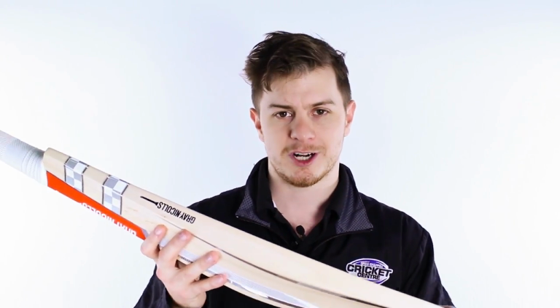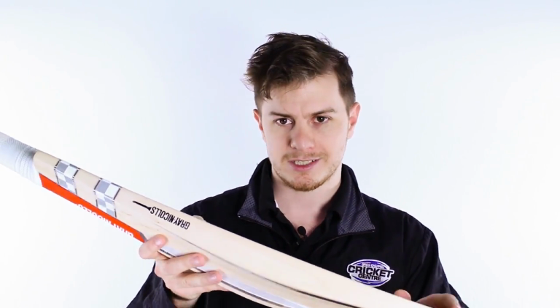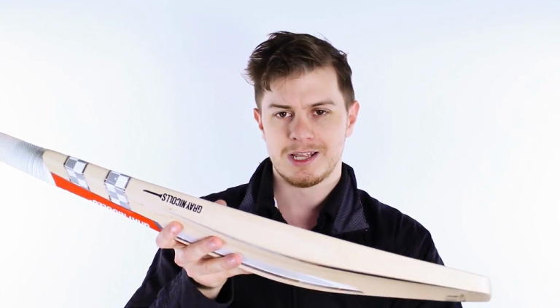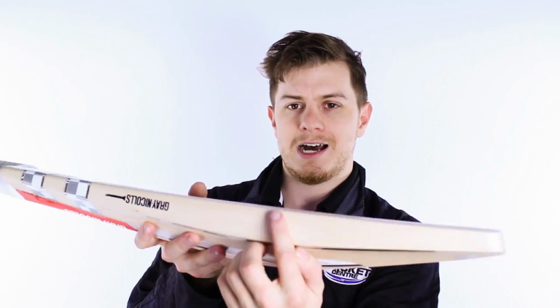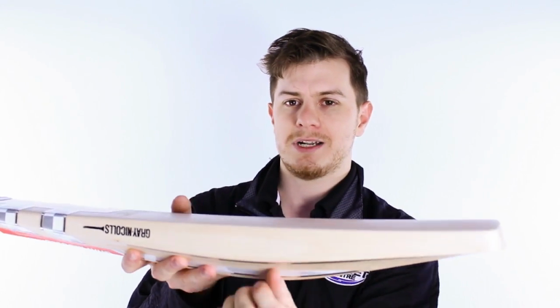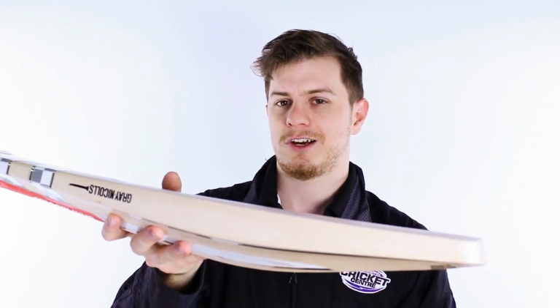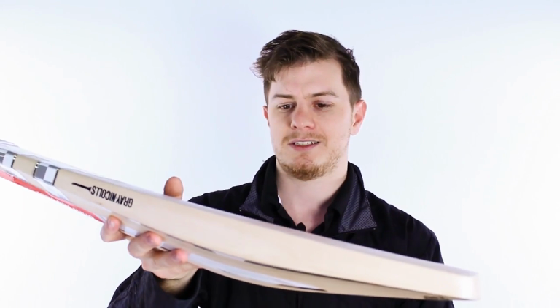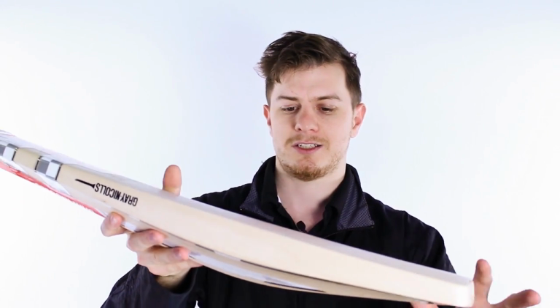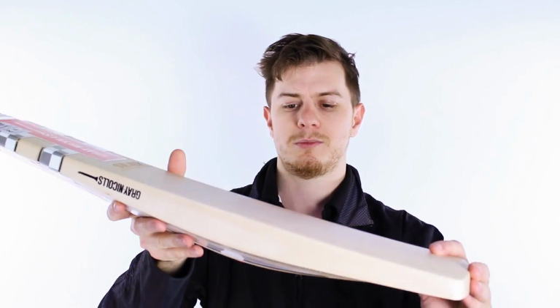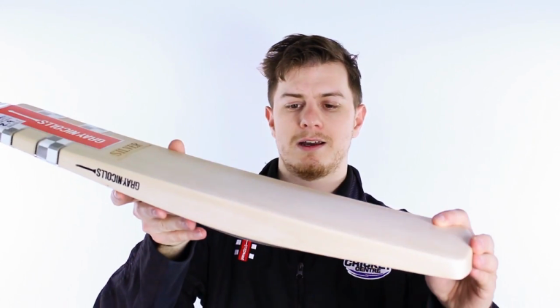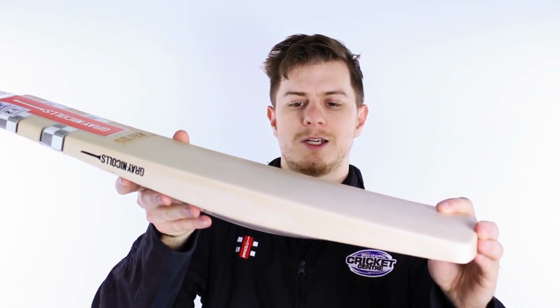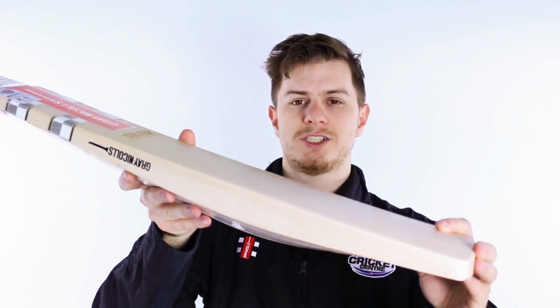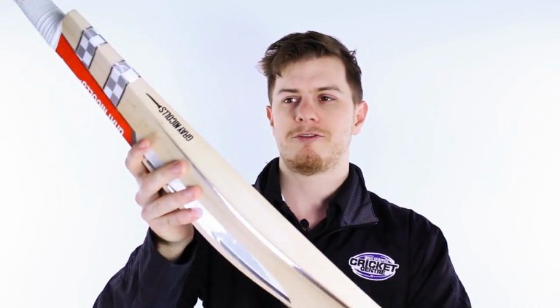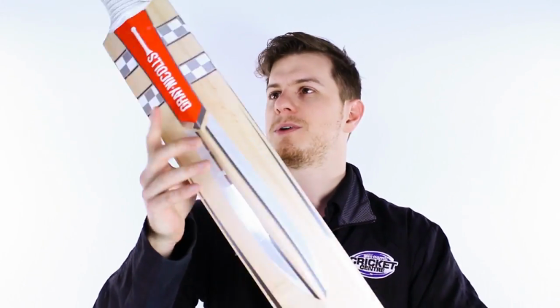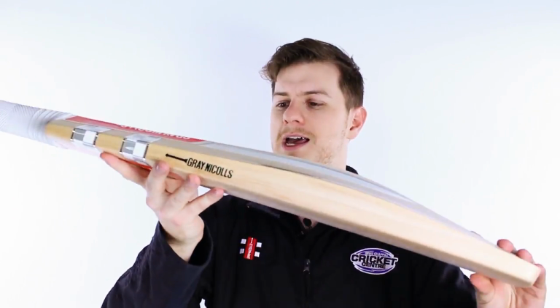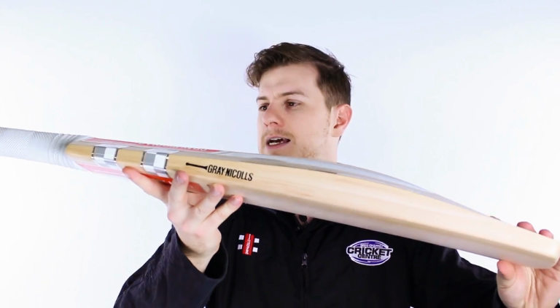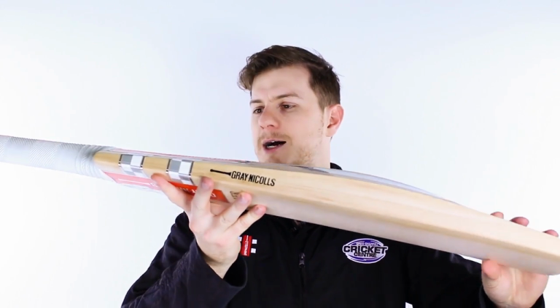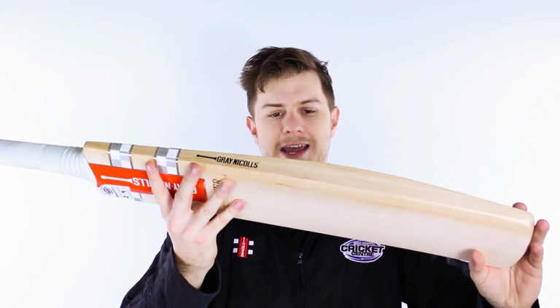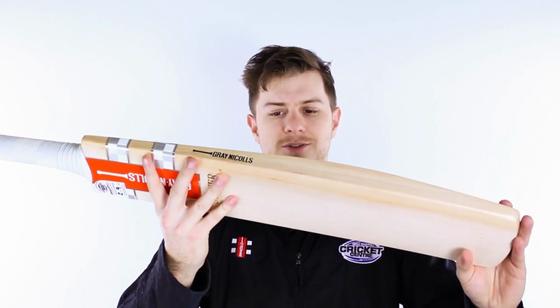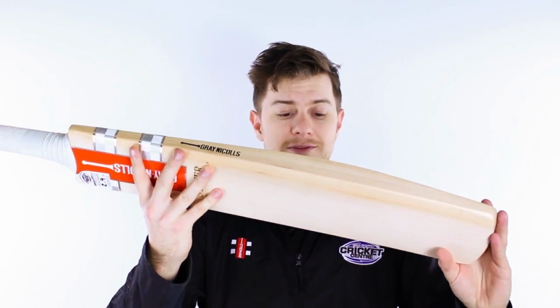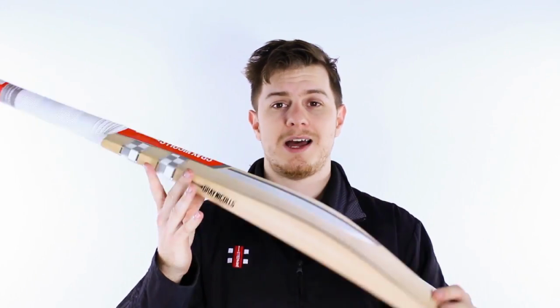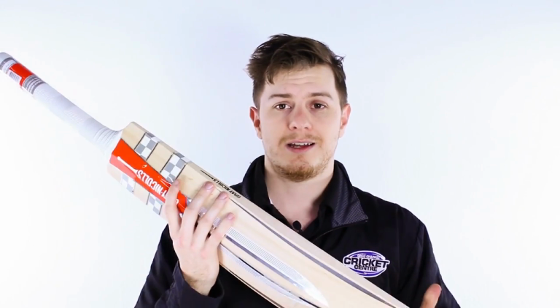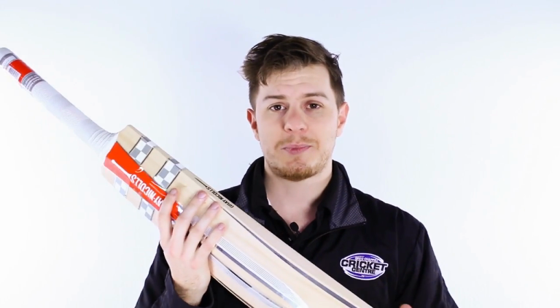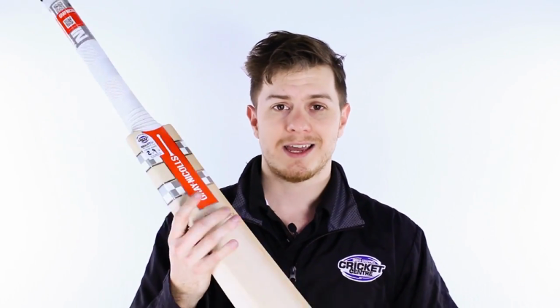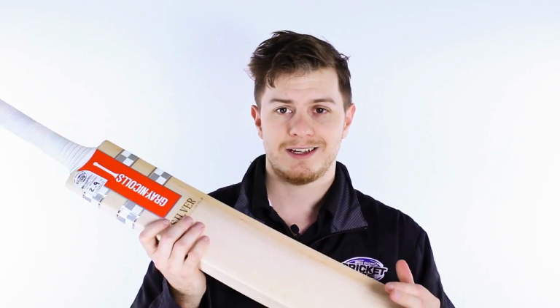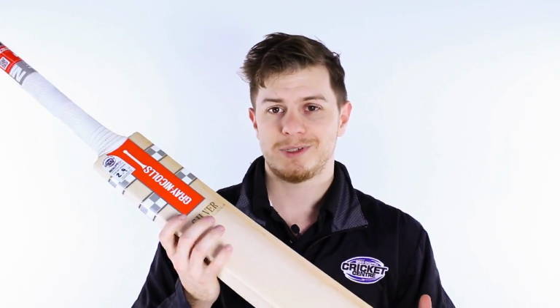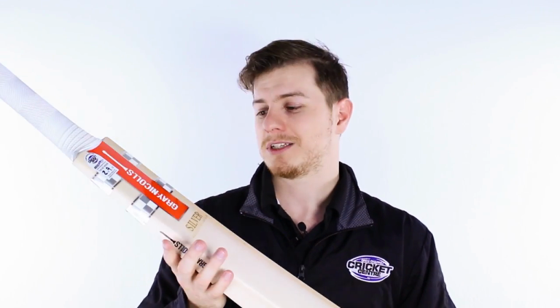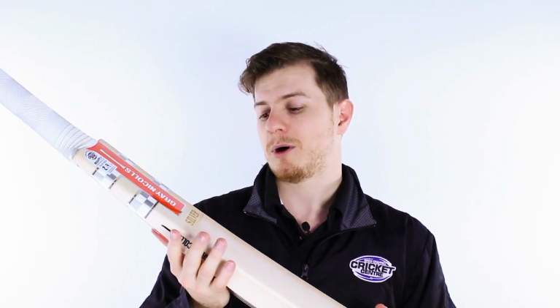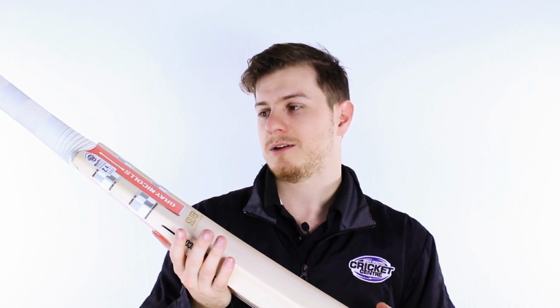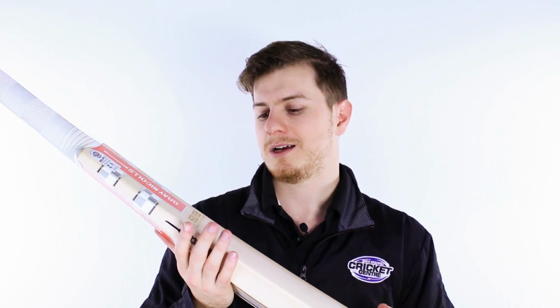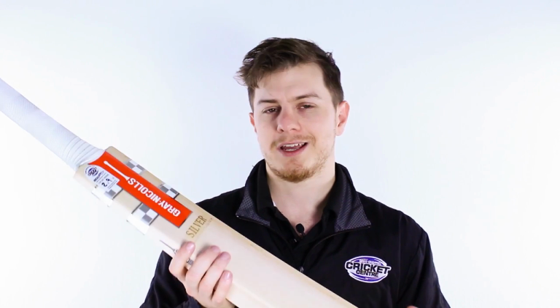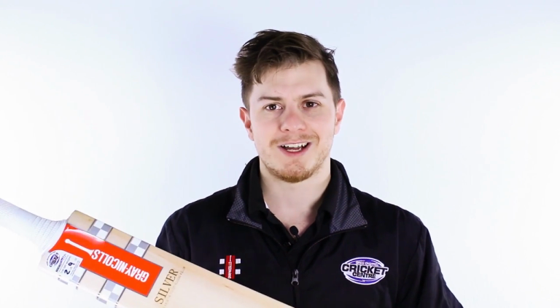Pretty not the biggest edges, but we're now comparing edges against things like the 50 plus, so we've got to be reasonable. Pretty solid edges — probably a bit shy of 40mm there. We love this bat. It's back again and we know it's going to be popular, so get in fast.